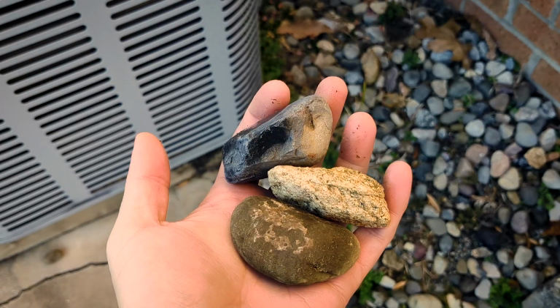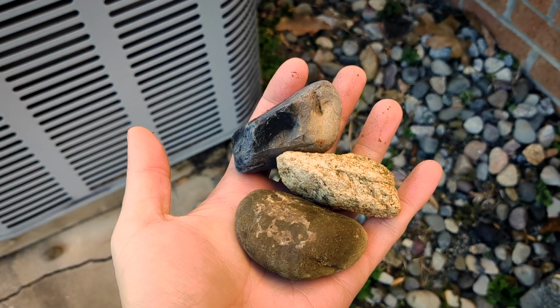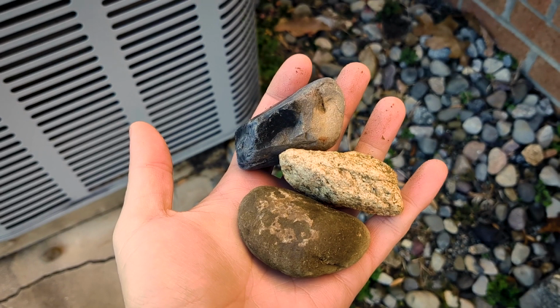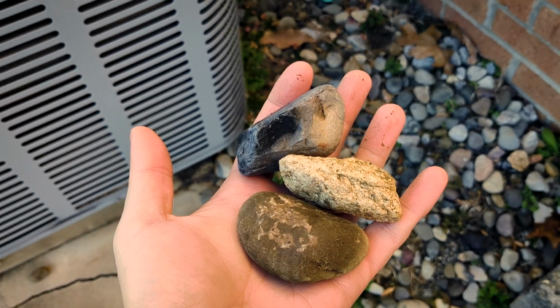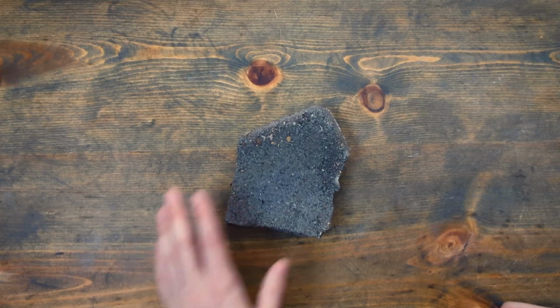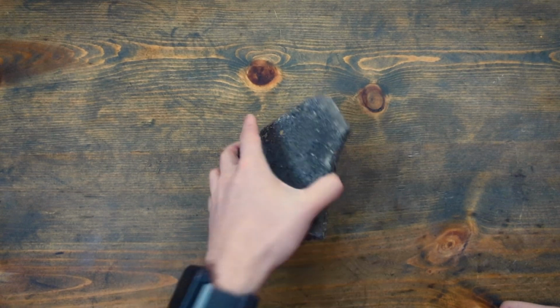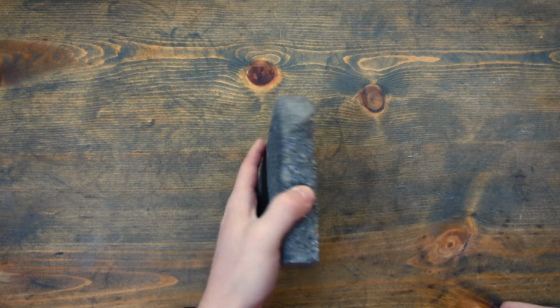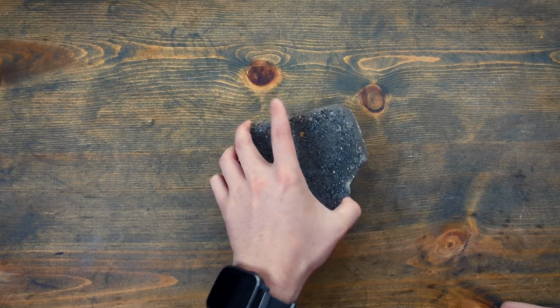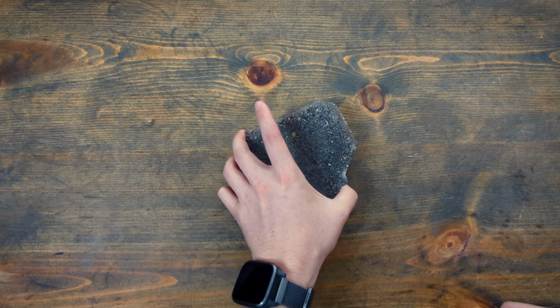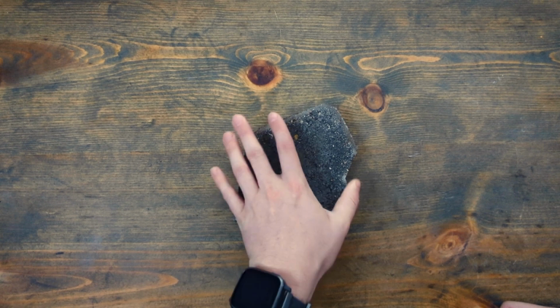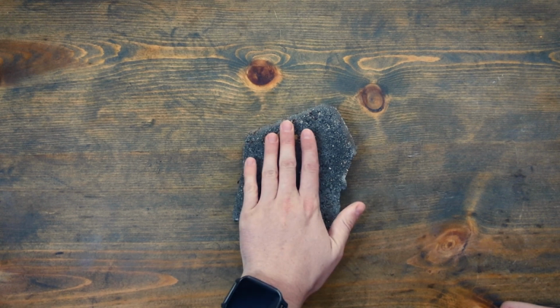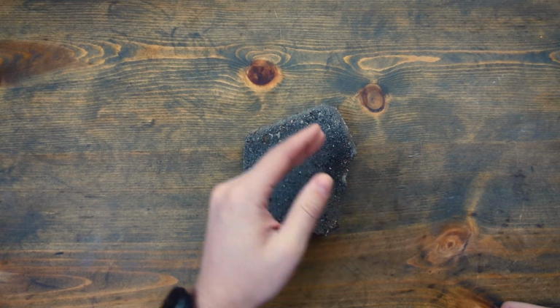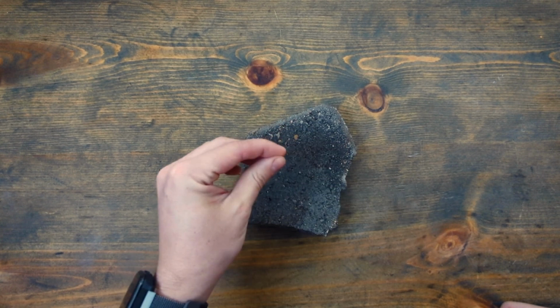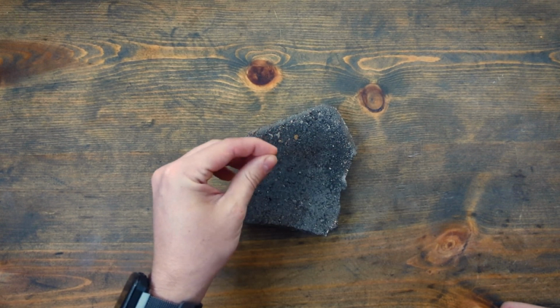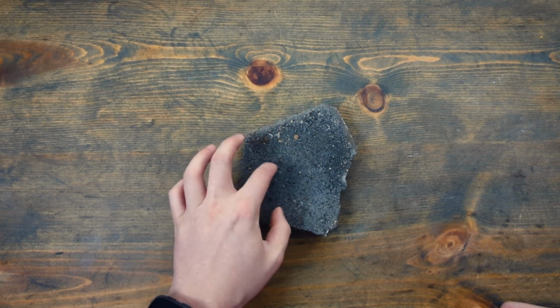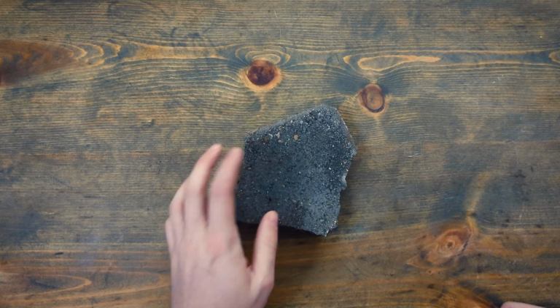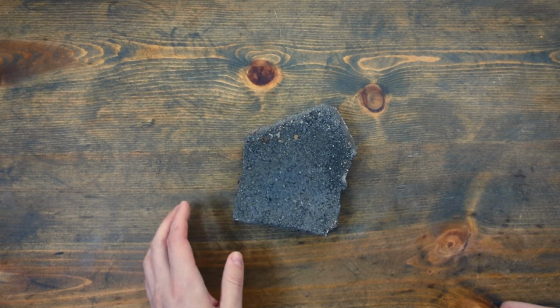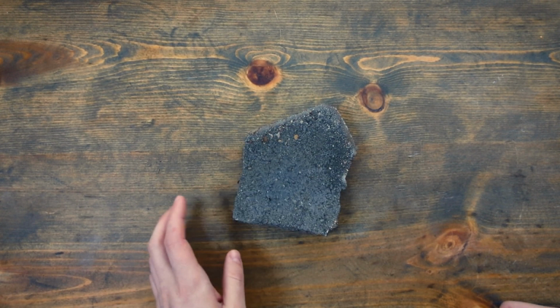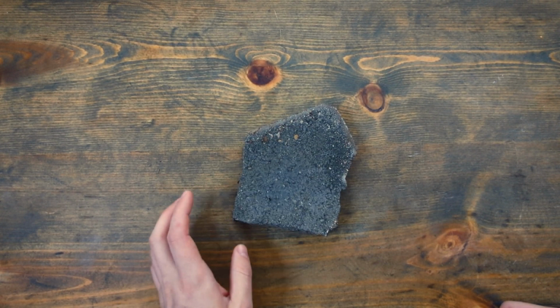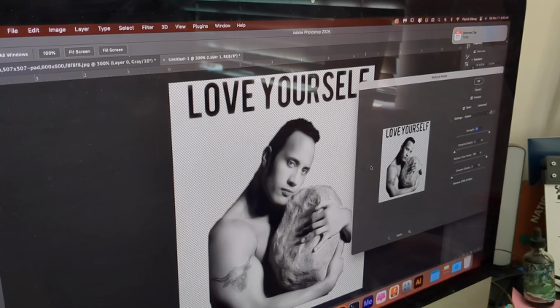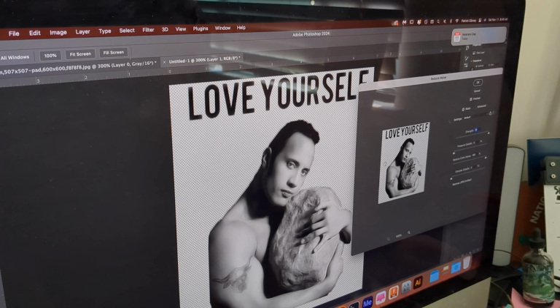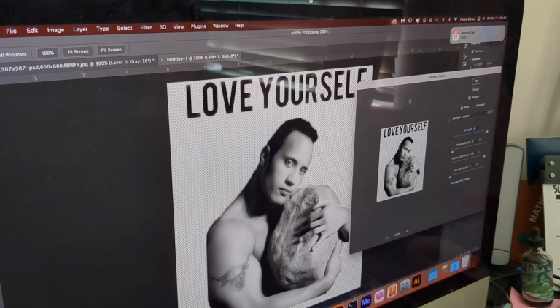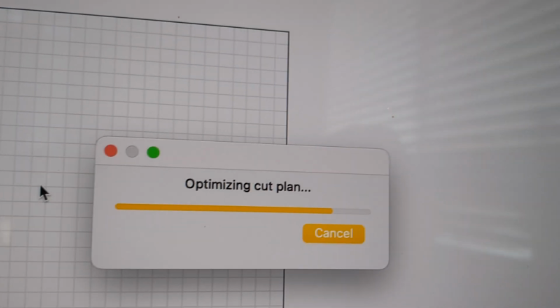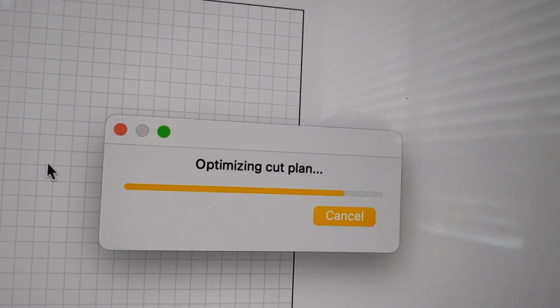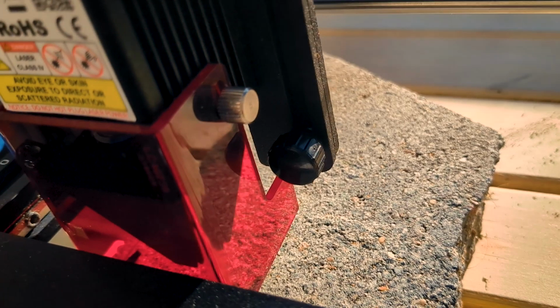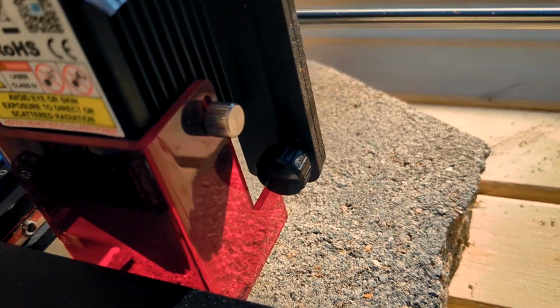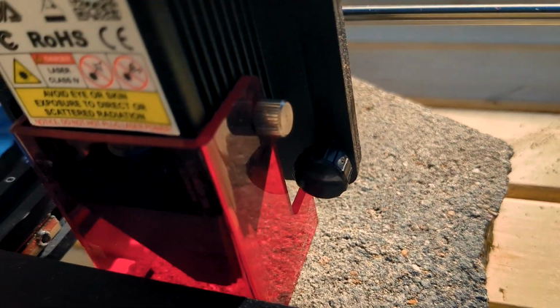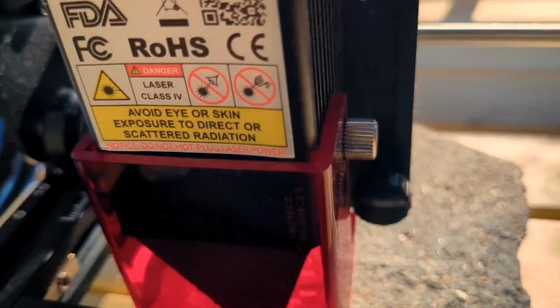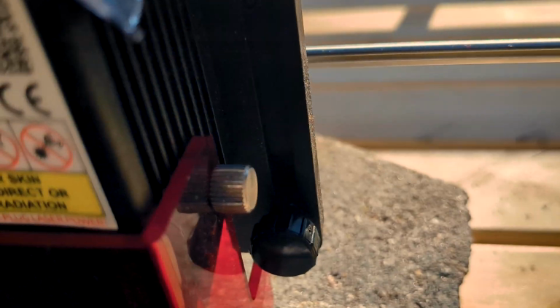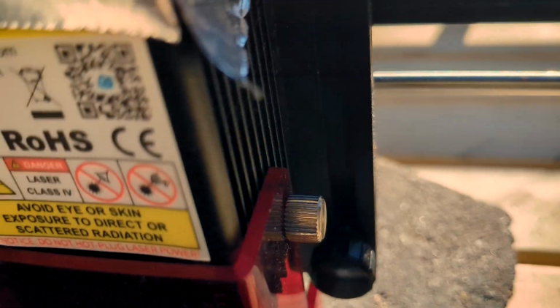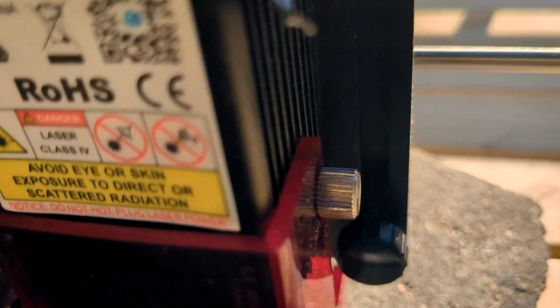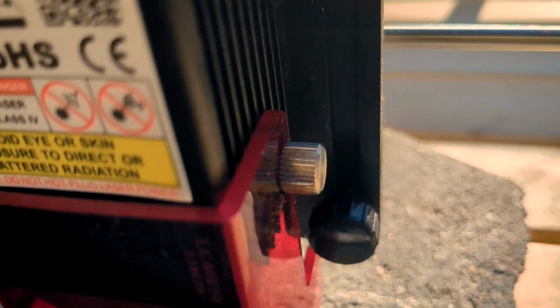Rocks — the pearls of the ground. First up, because it was nice and flat and easy to measure the focal distance of the laser, I tried this chunk of concrete. All right, laser cutting into a rock or concrete — whatever. Test one, here we go.